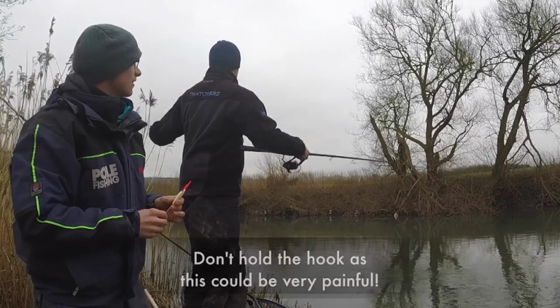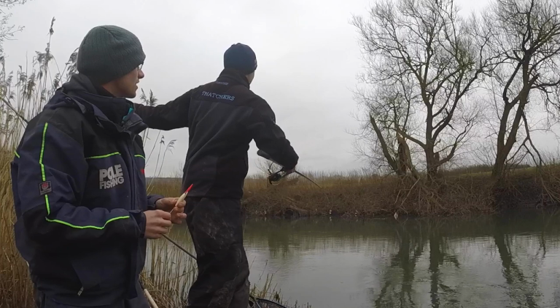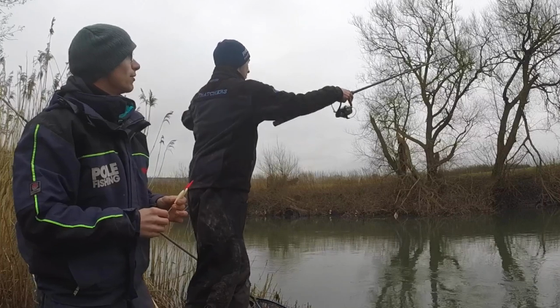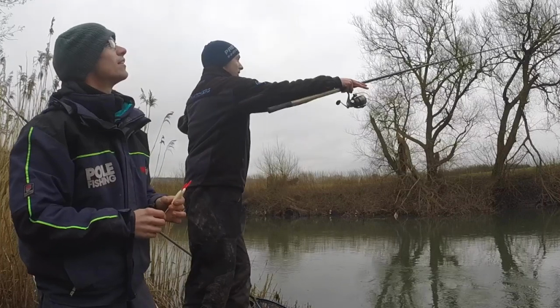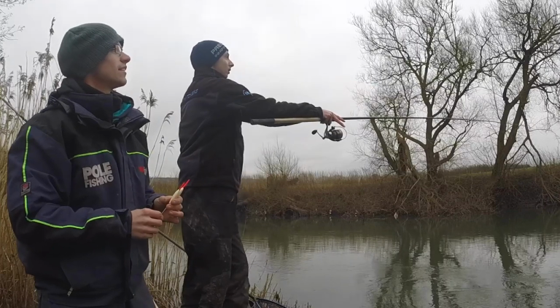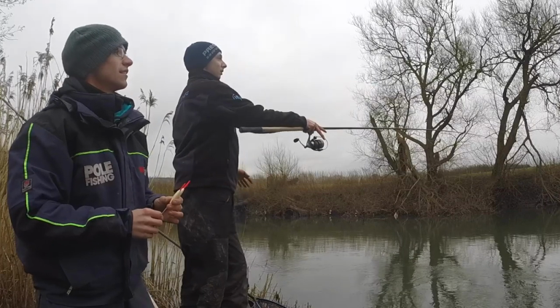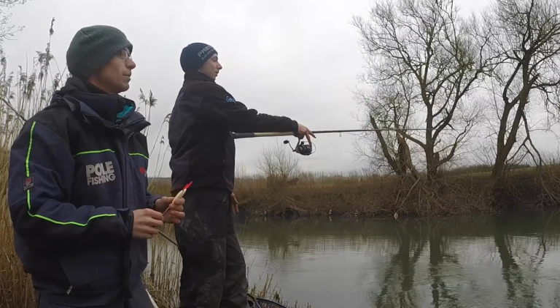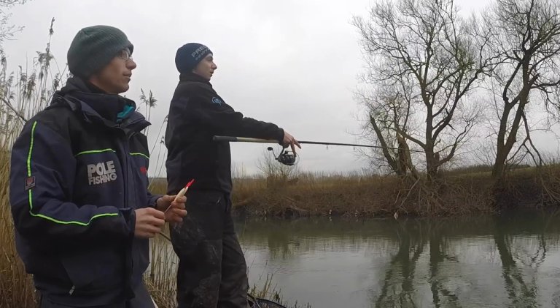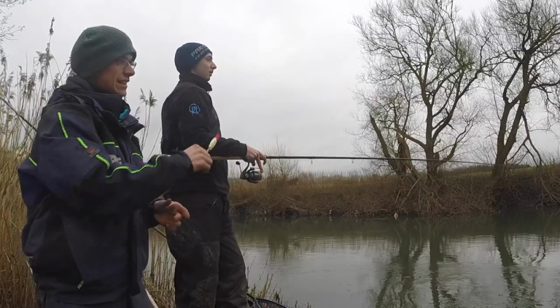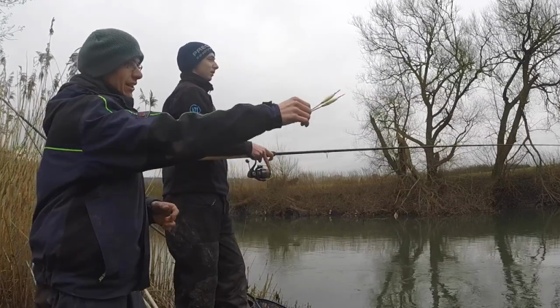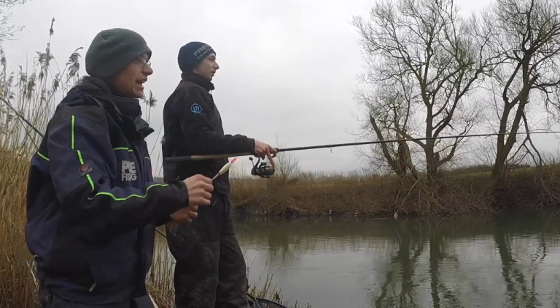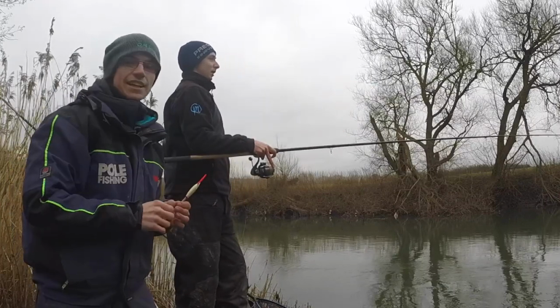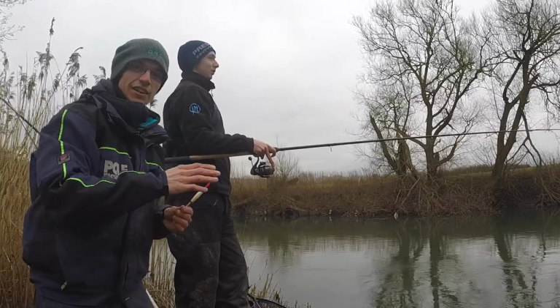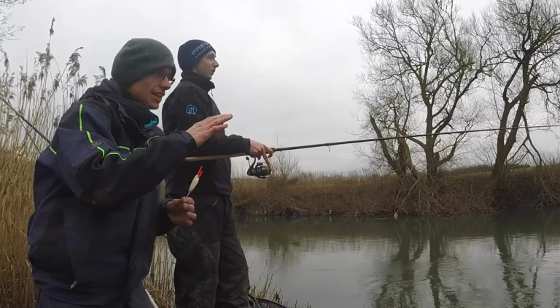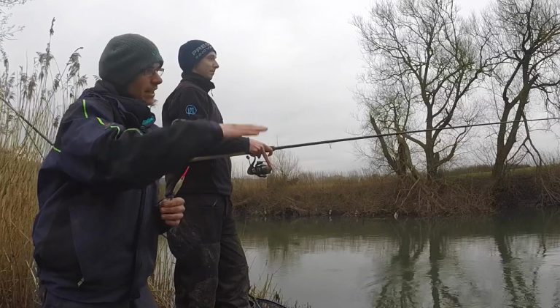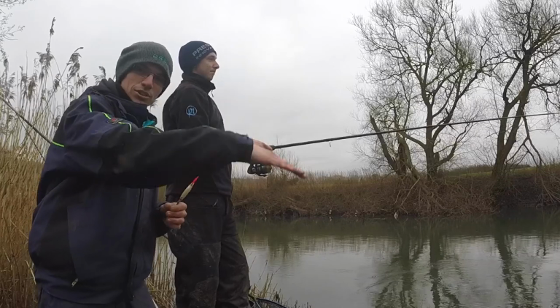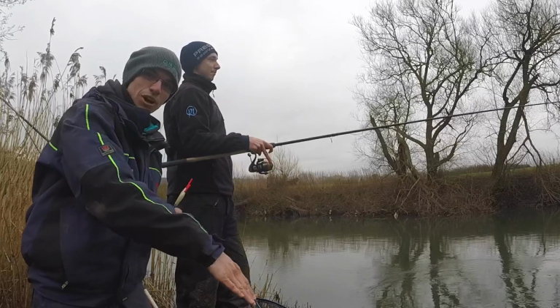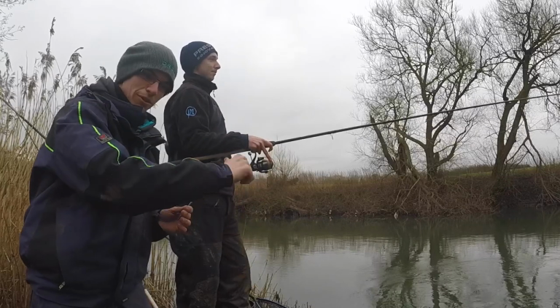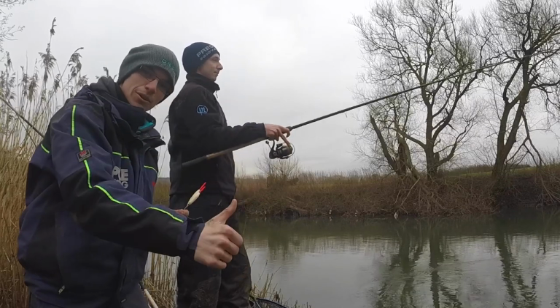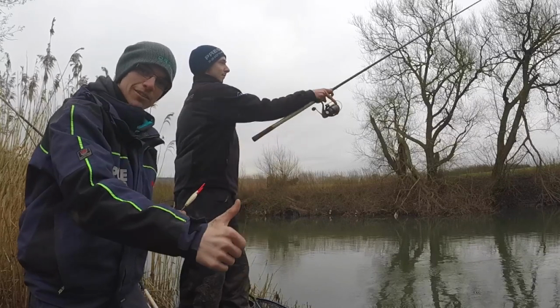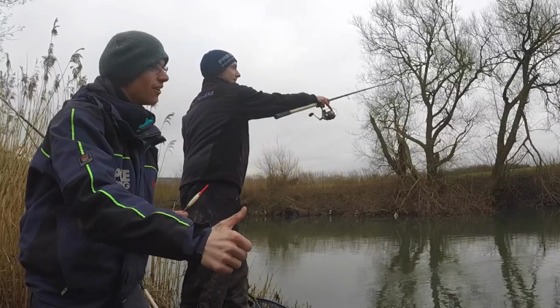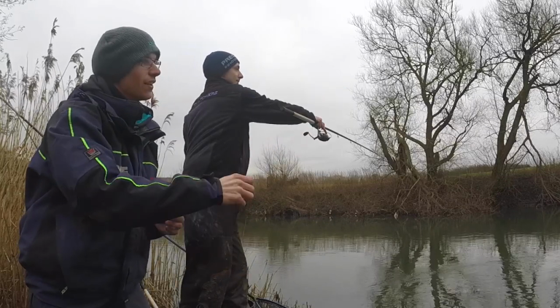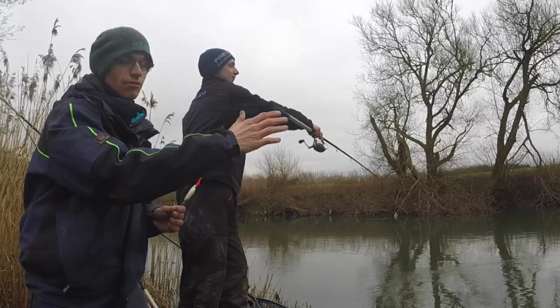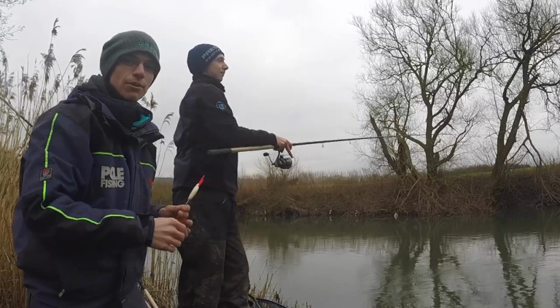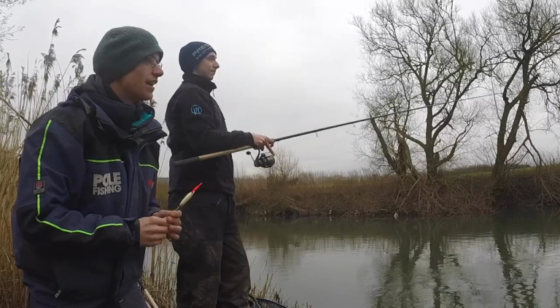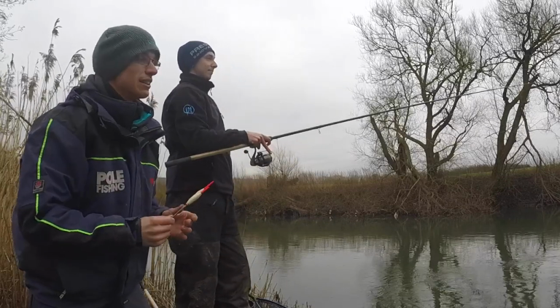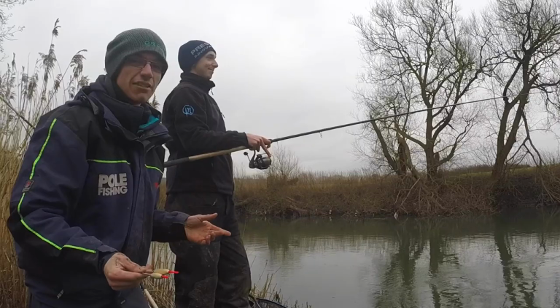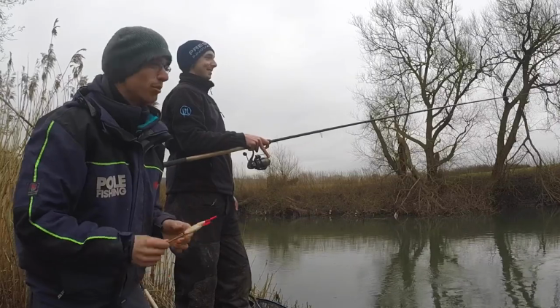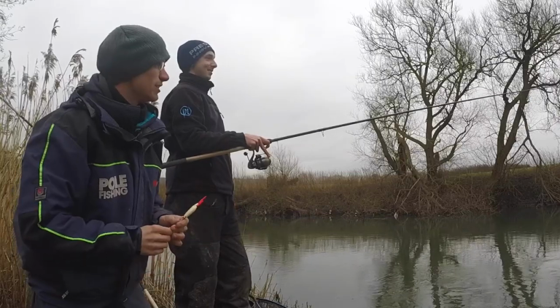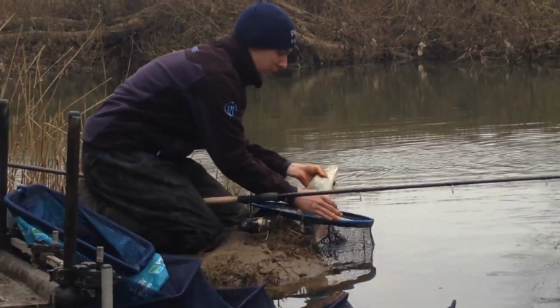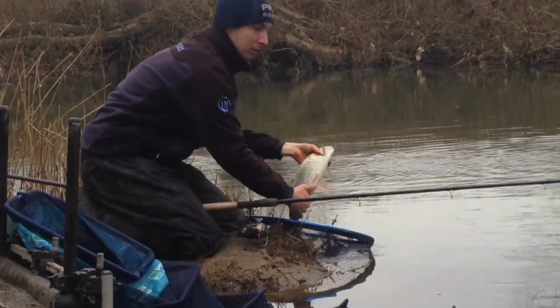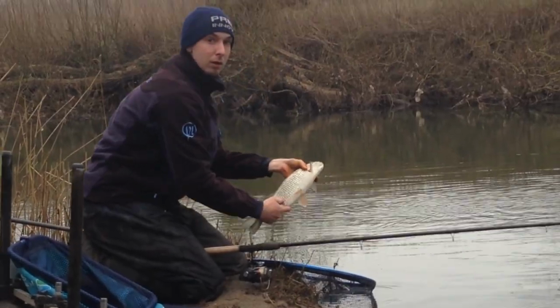Nice and smooth — beautiful. That's landed in a lovely line. The bulk is going to drop, the float can follow it down, settle, and then run through — hopefully to snare a chub, which we've caught a few of today.